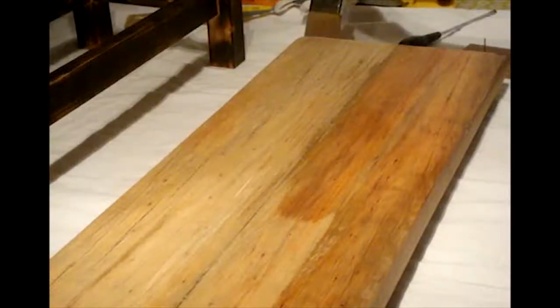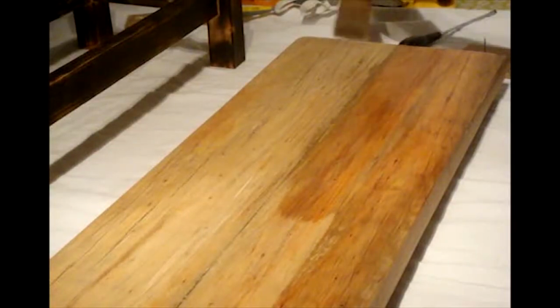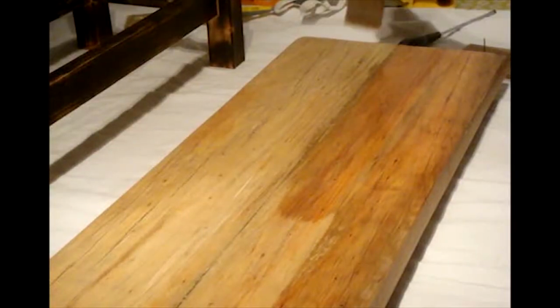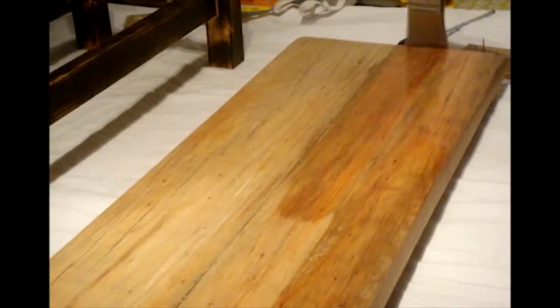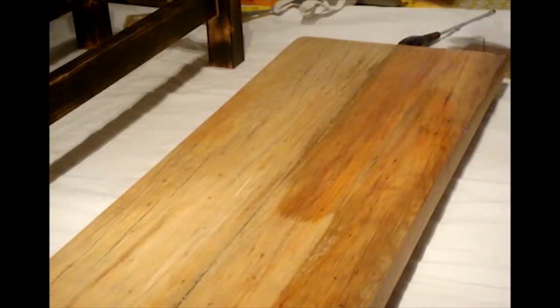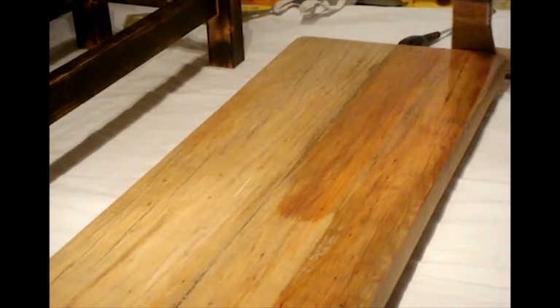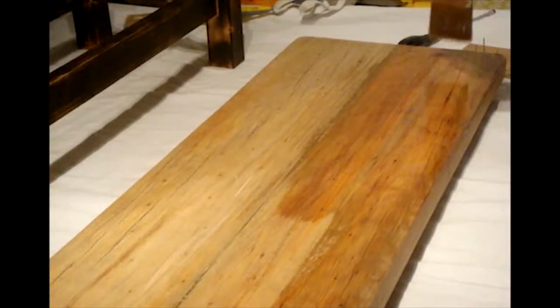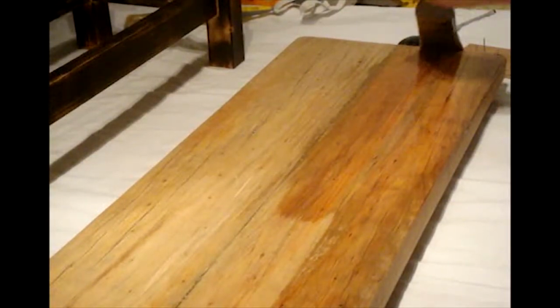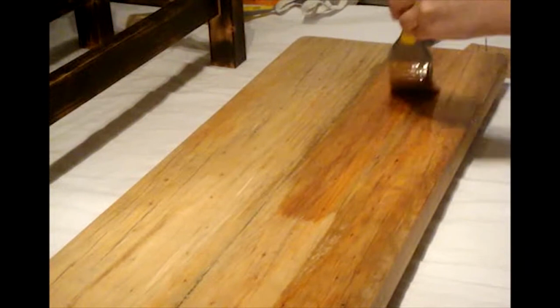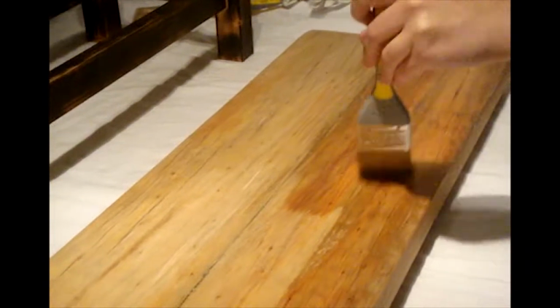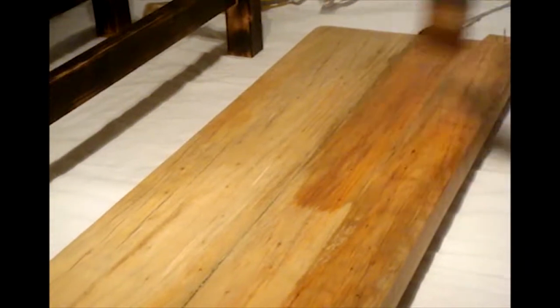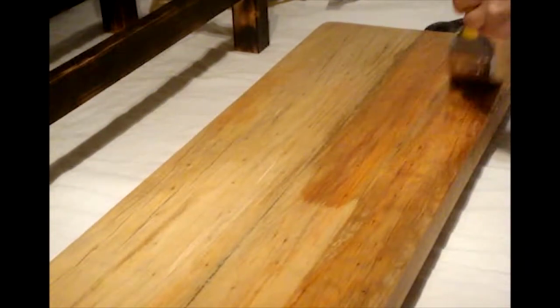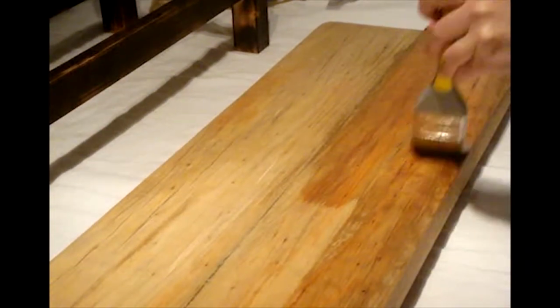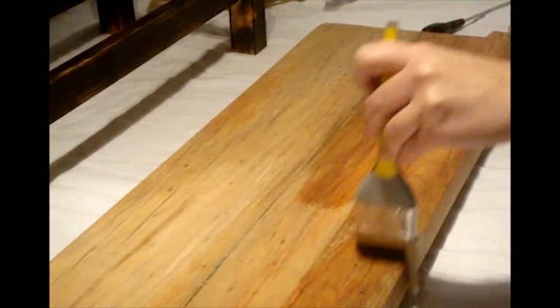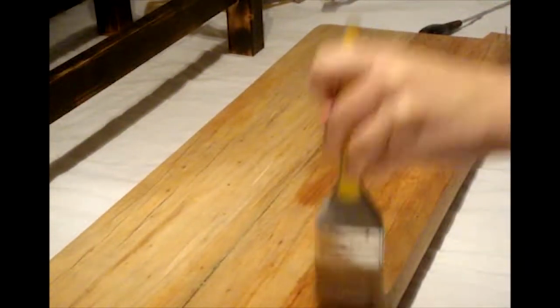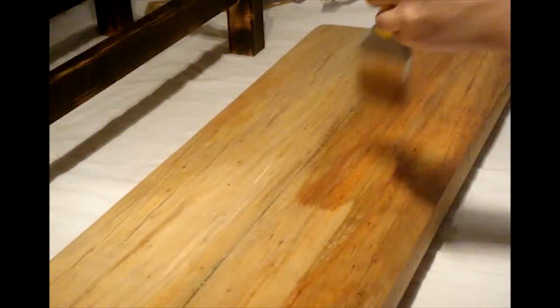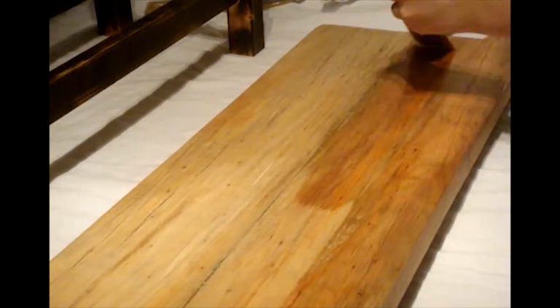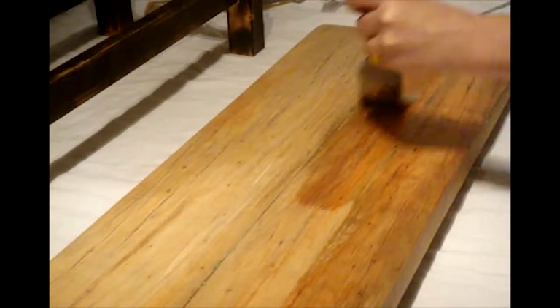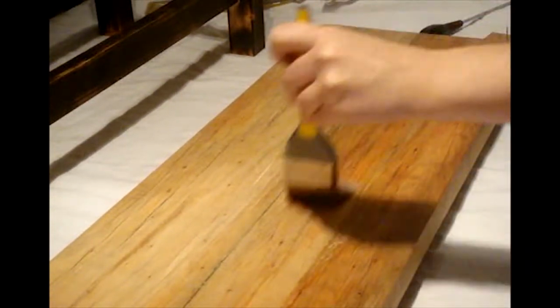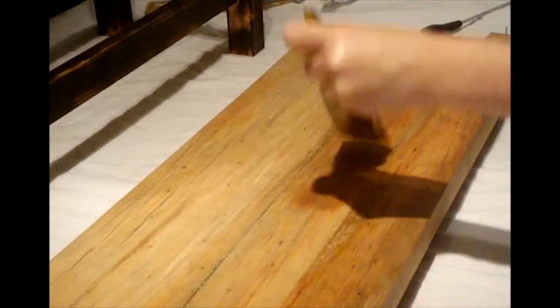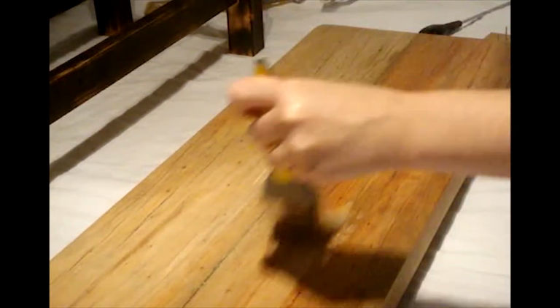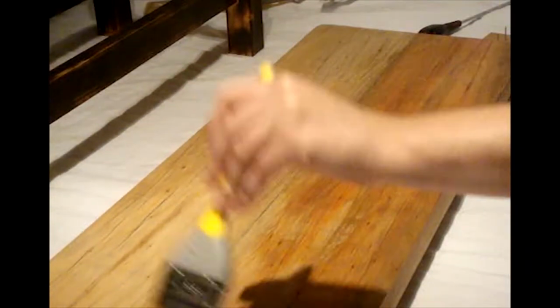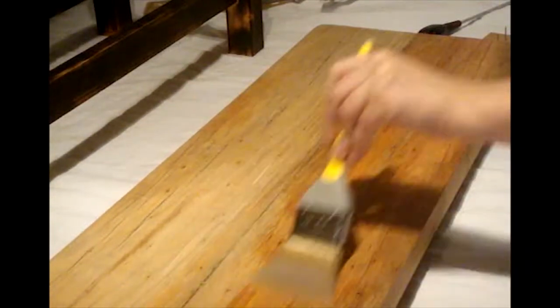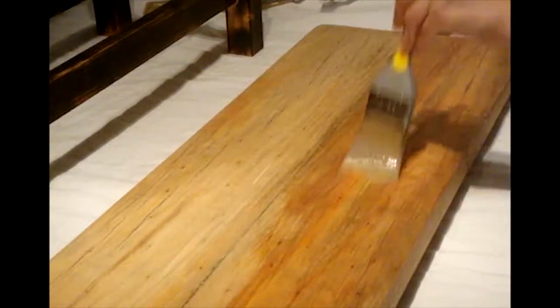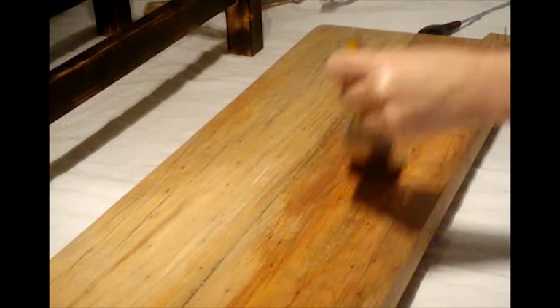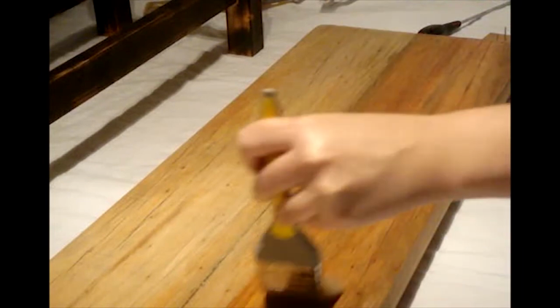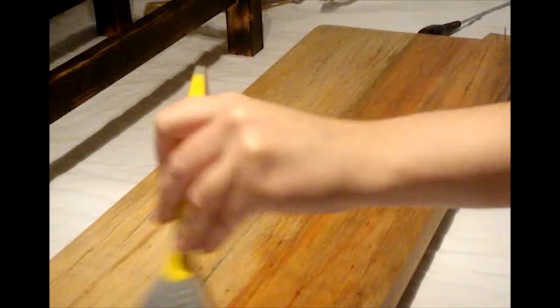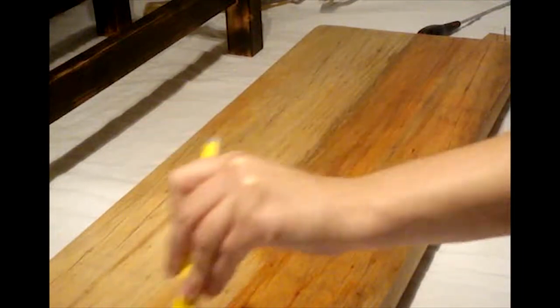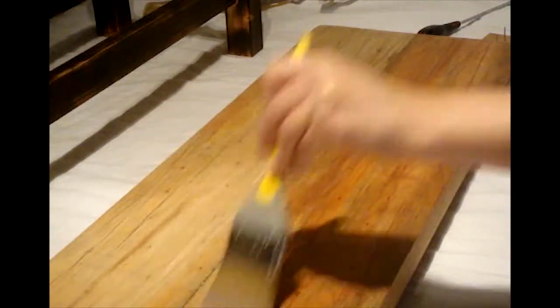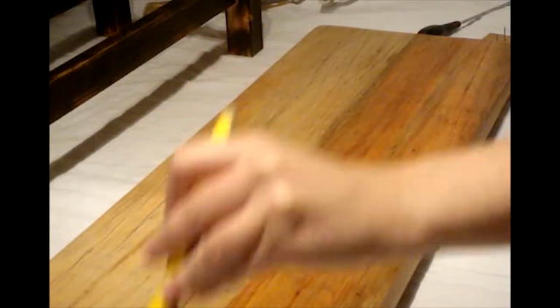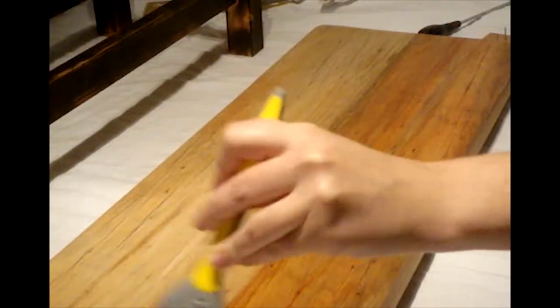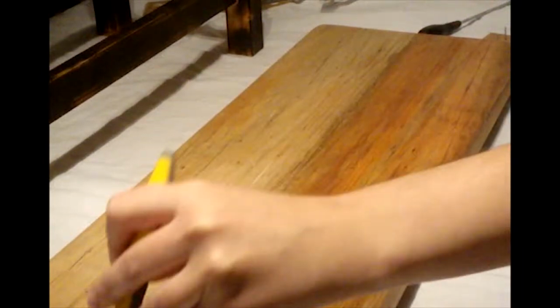We used clear water-based lacquer to seal and protect the table top. The lacquer really brought out the lovely colours in the piranha pine.